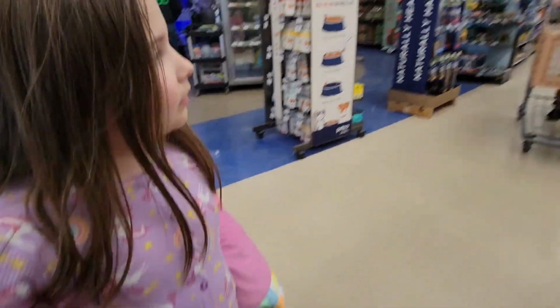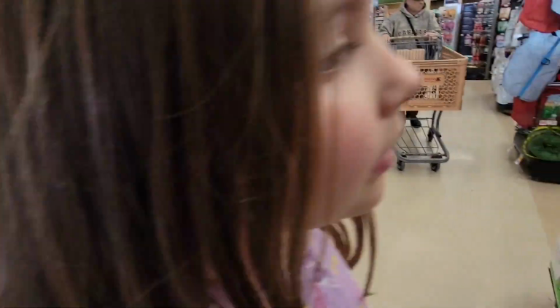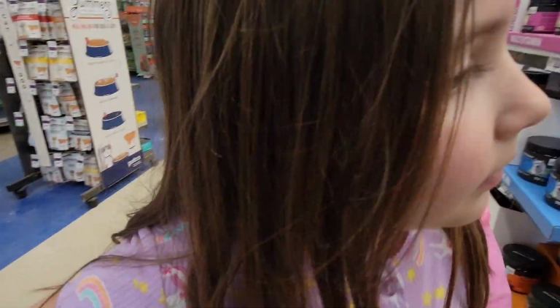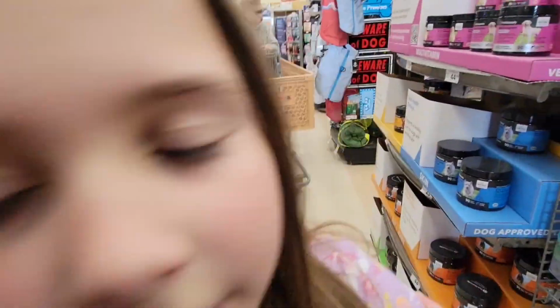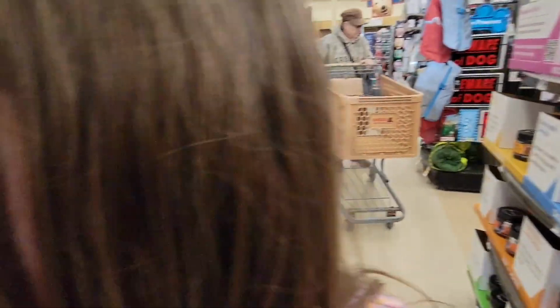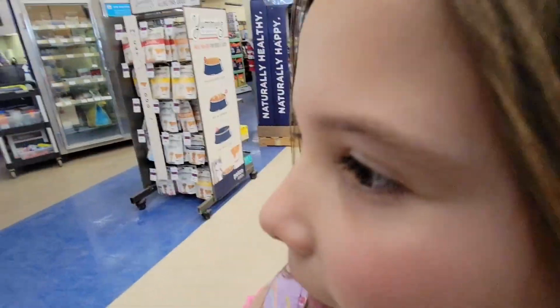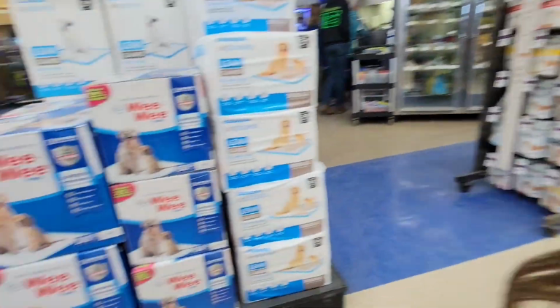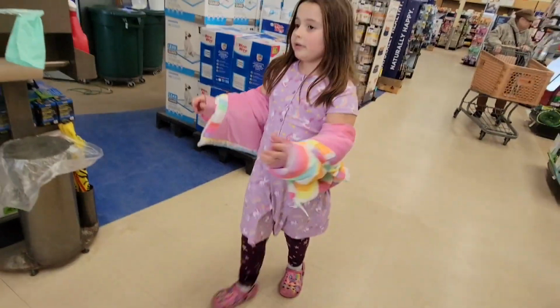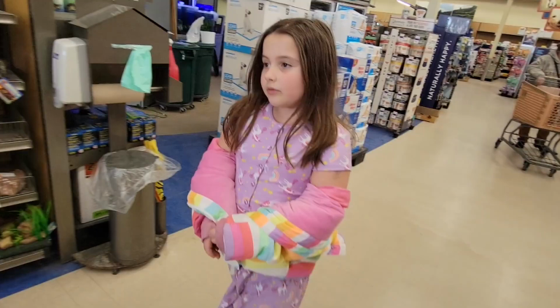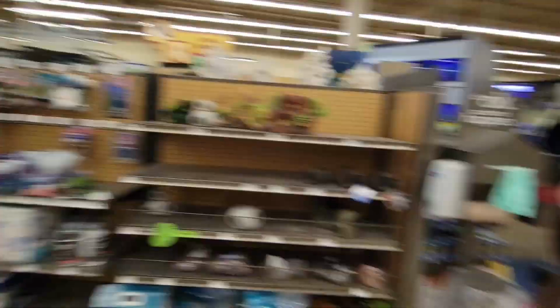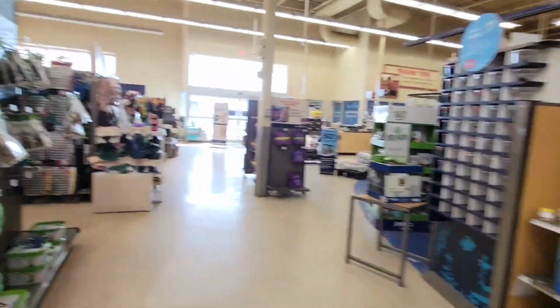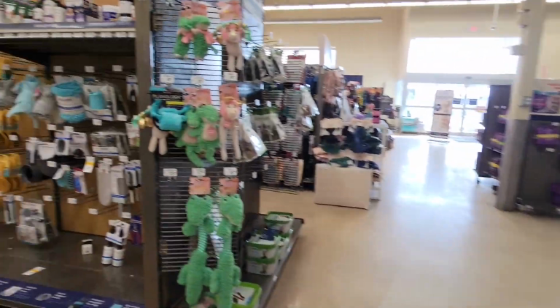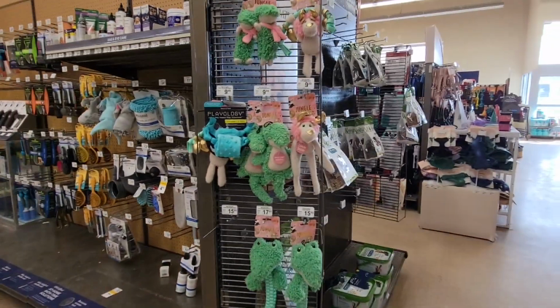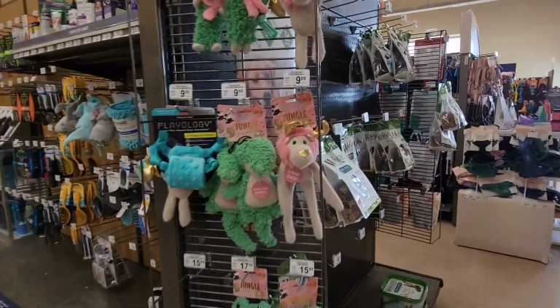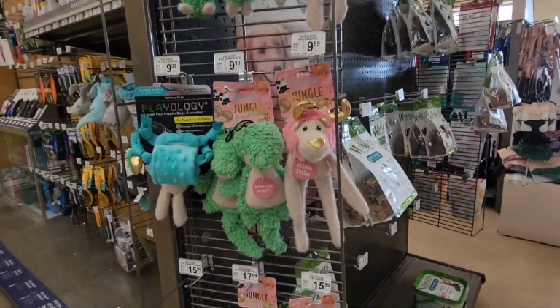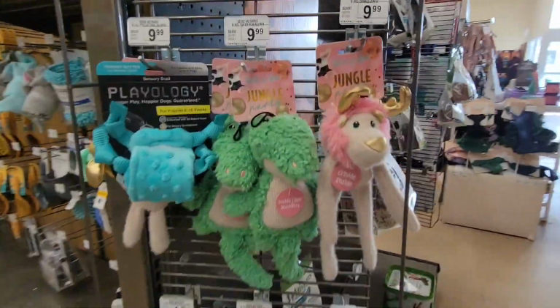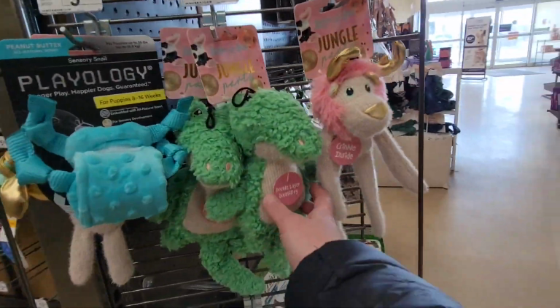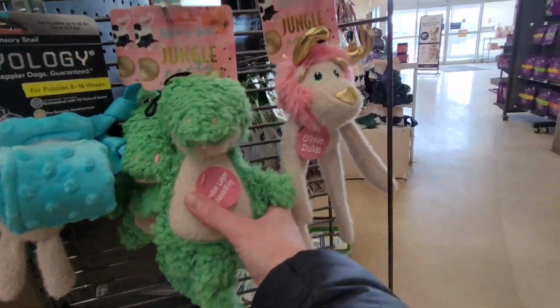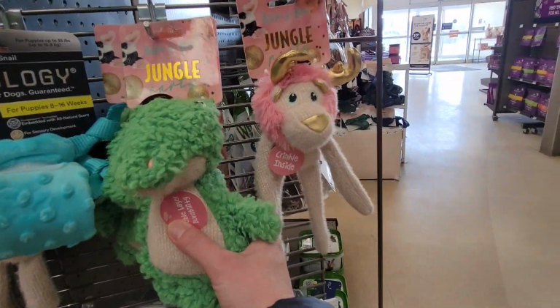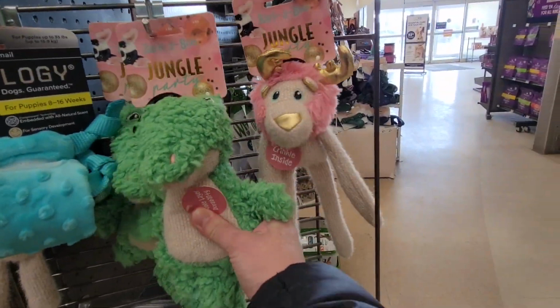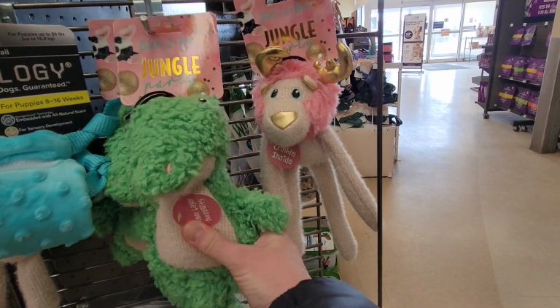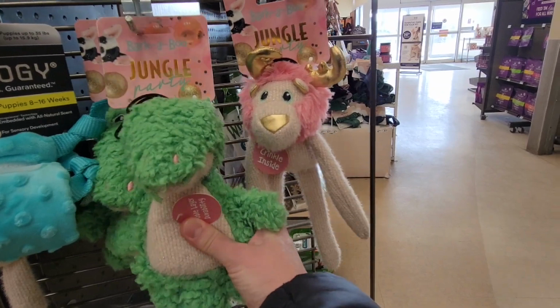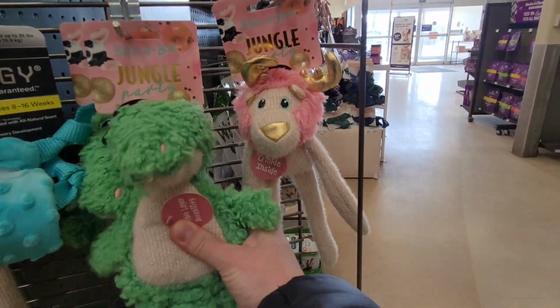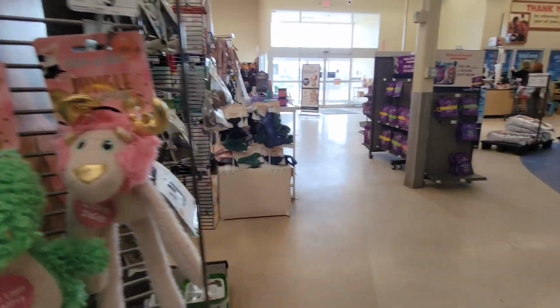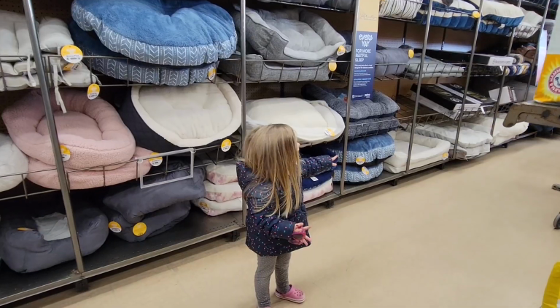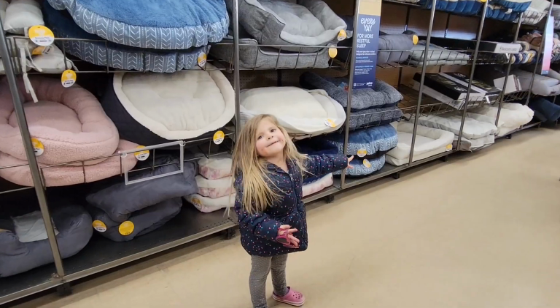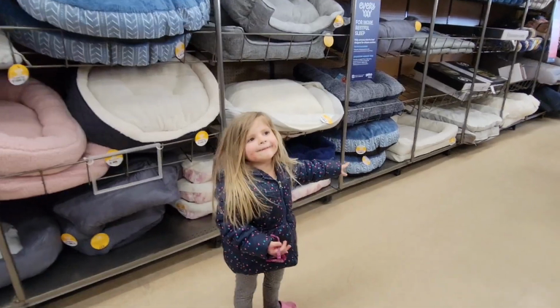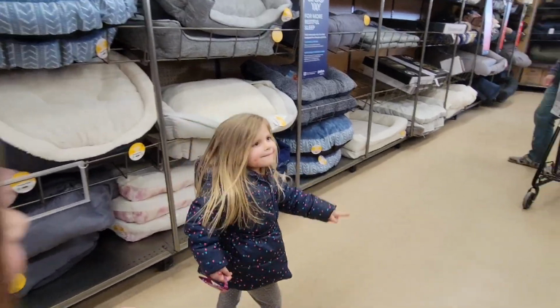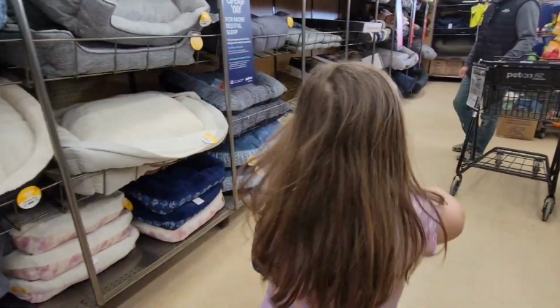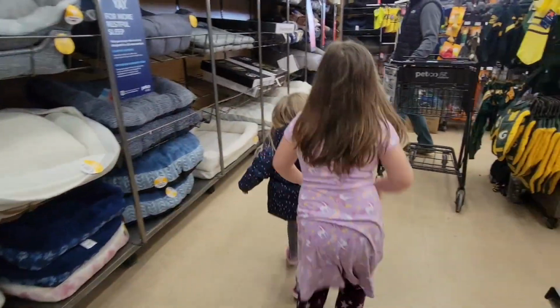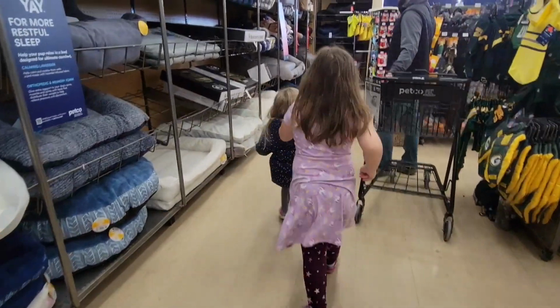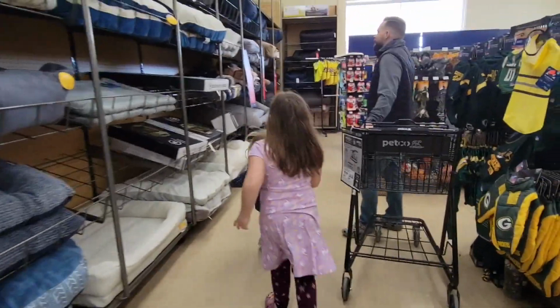Where did Nevi and your dad go? I bet they're by the dog stuff. Come on. Oh, there's a black fish. There you are — what did you find? Oh, we got to pick out a bed!